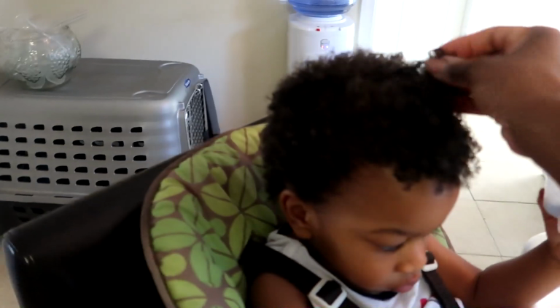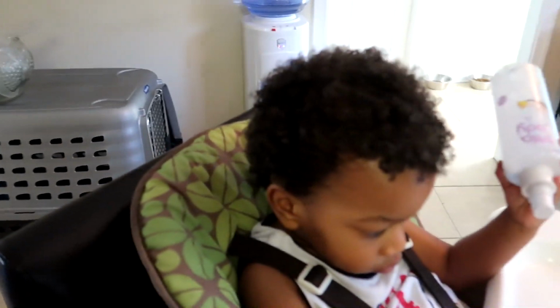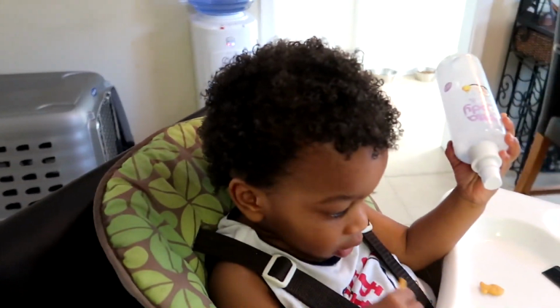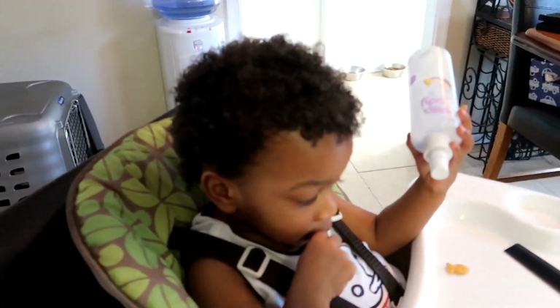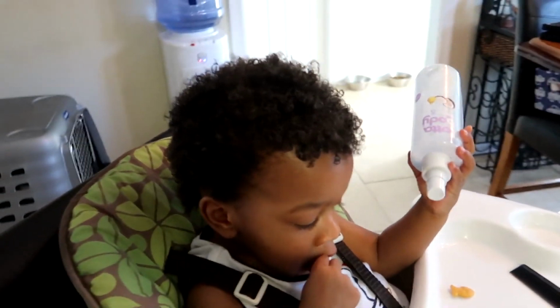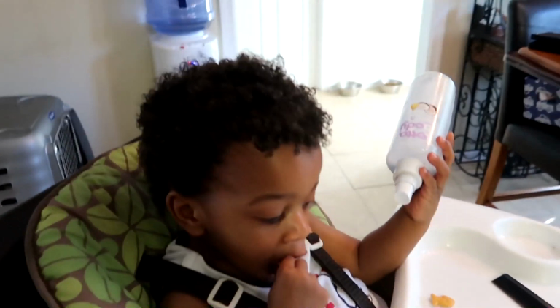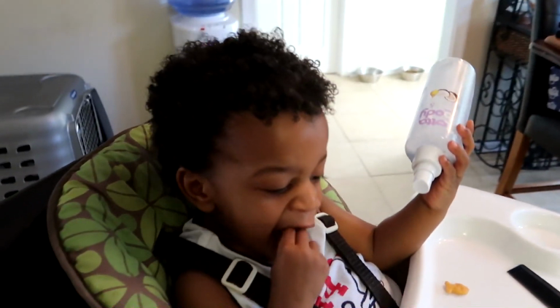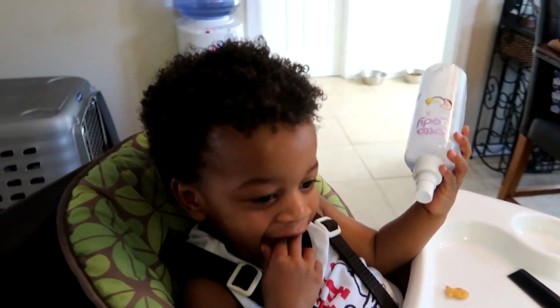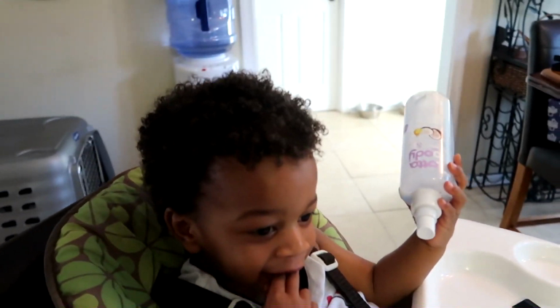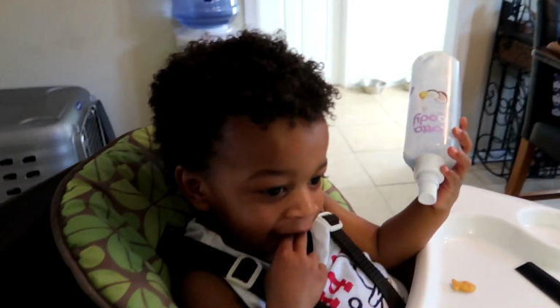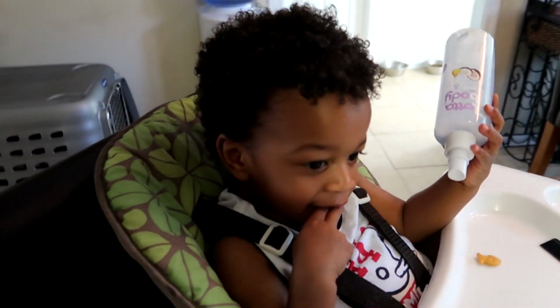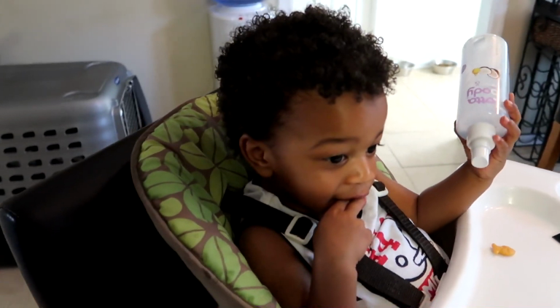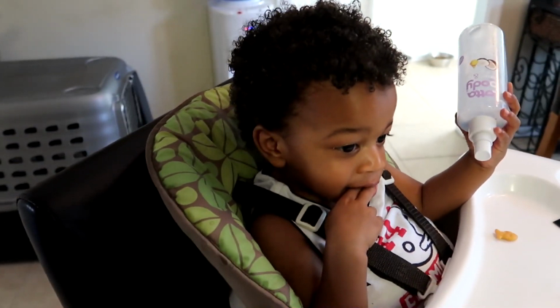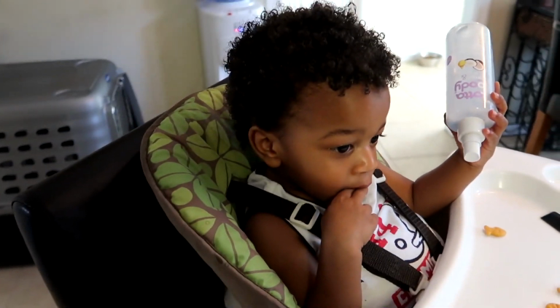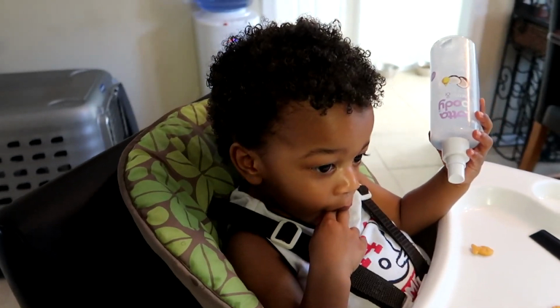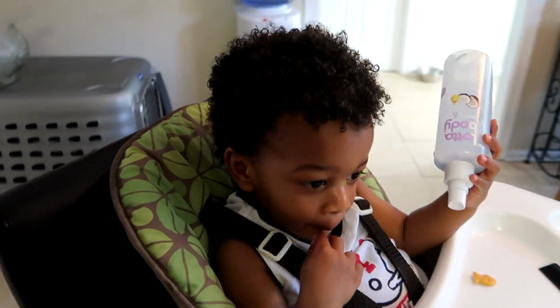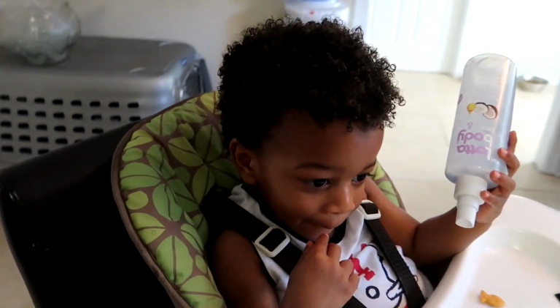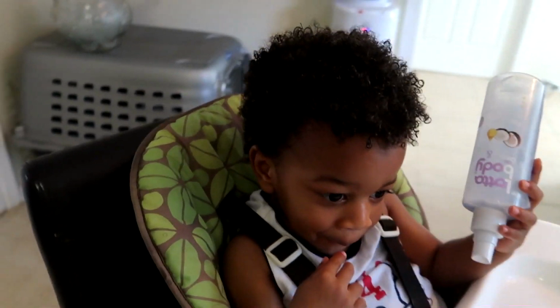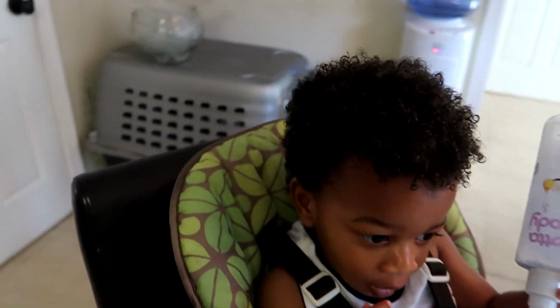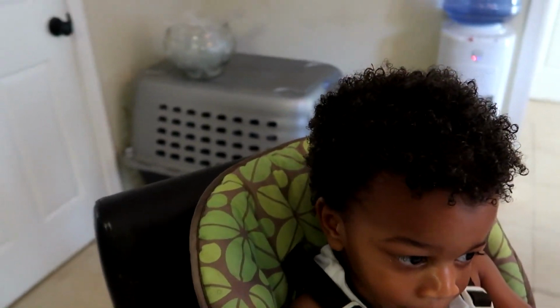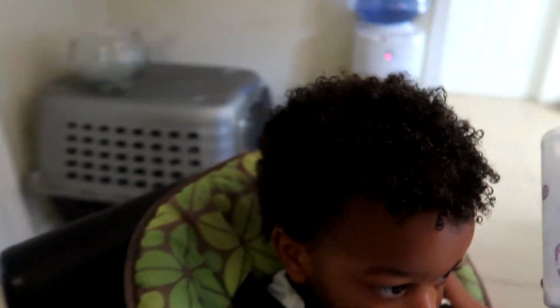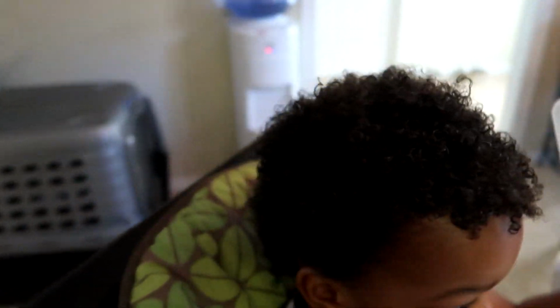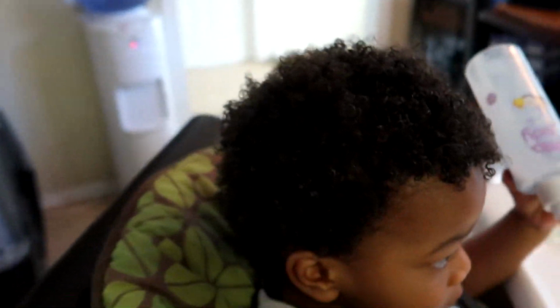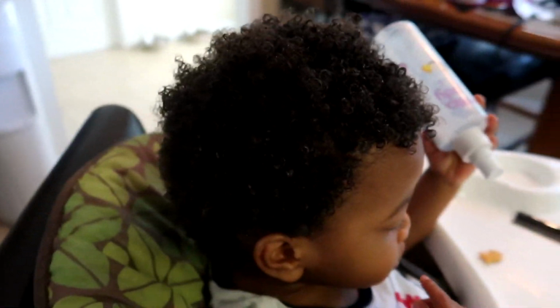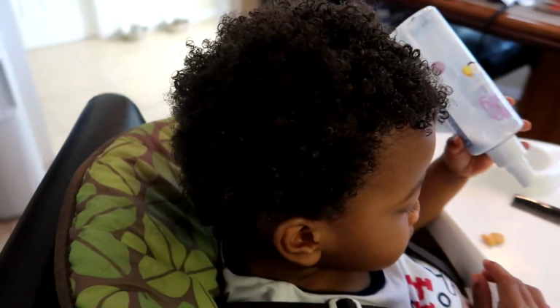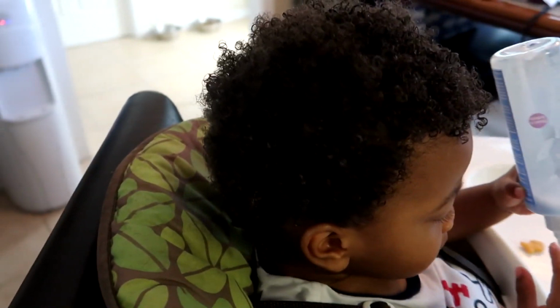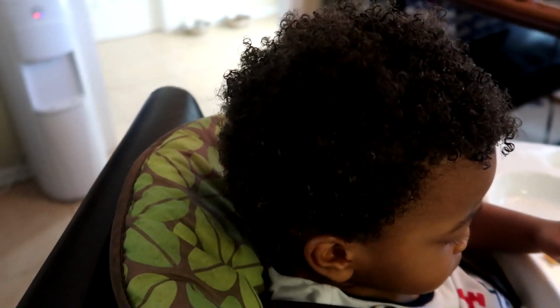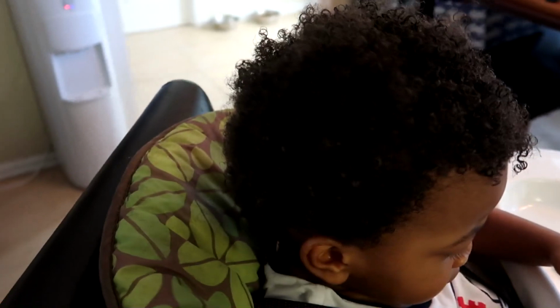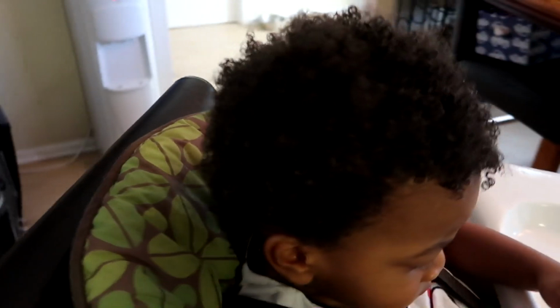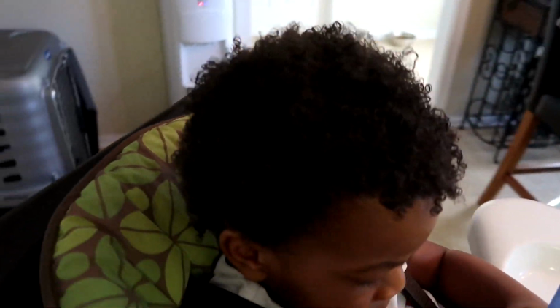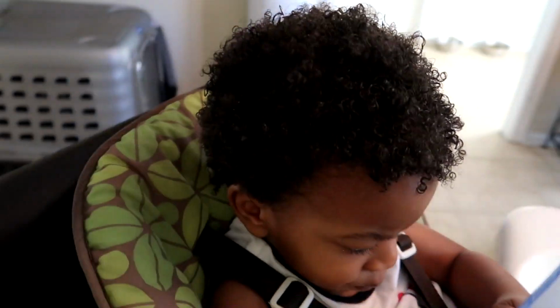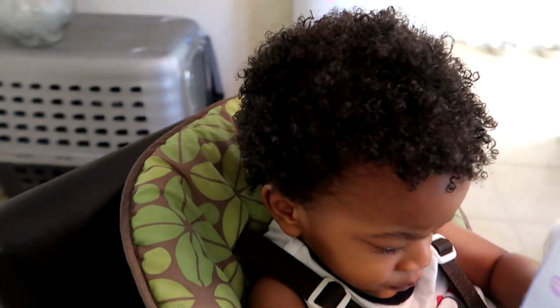Hey guys, welcome back to my channel! Today I'll be showing you how I do Moses' trim and how I style his hair using the Cream of Nature Pure Honey twisting cream, so stay tuned for the video.